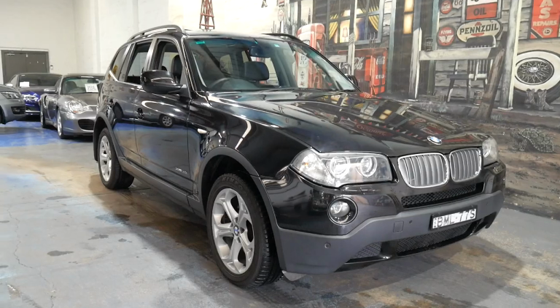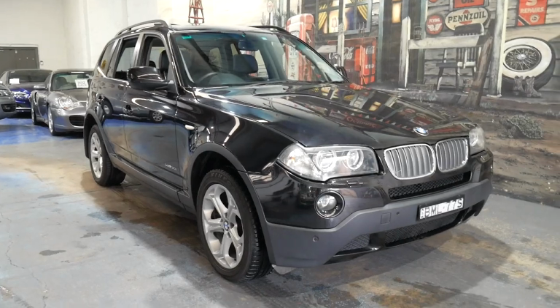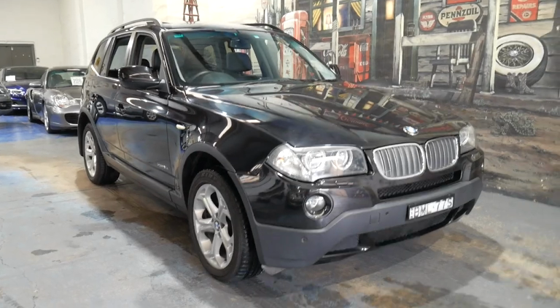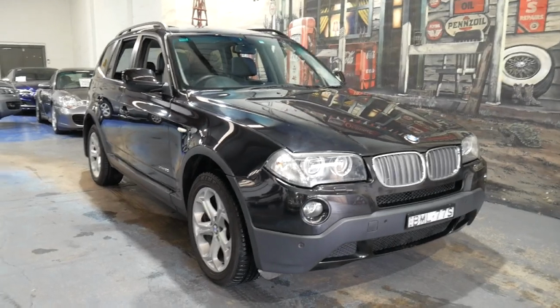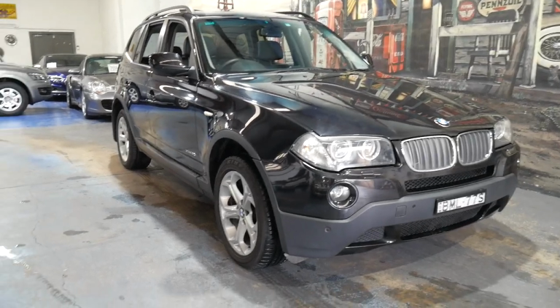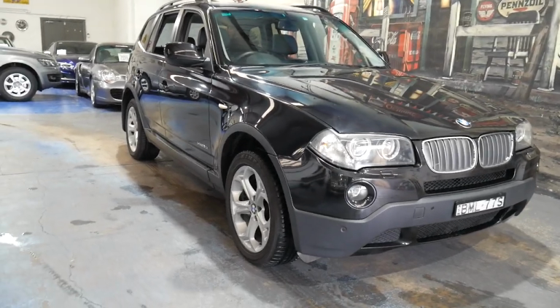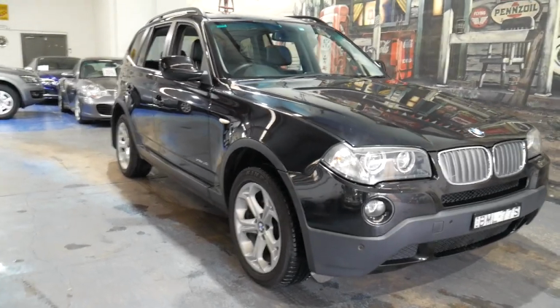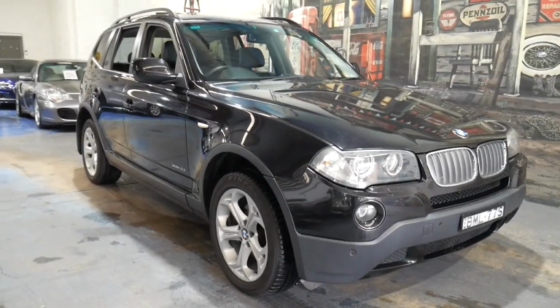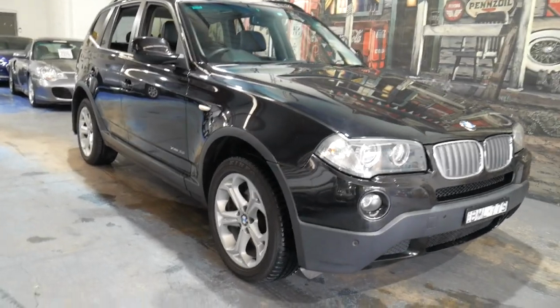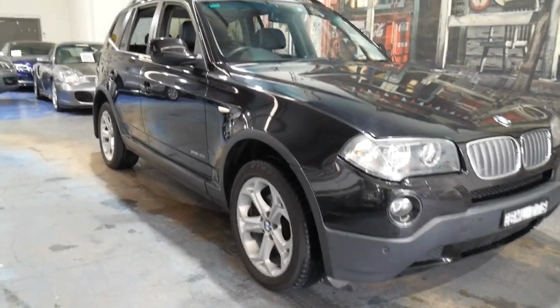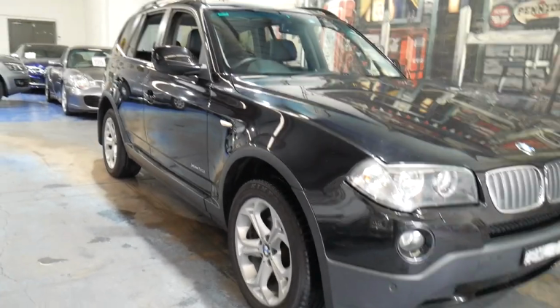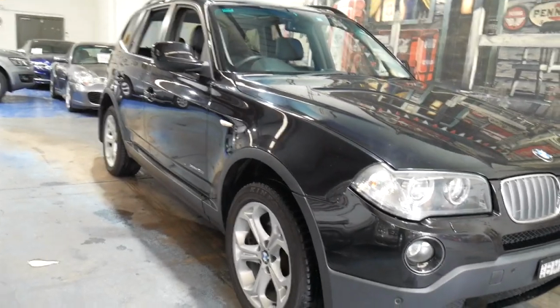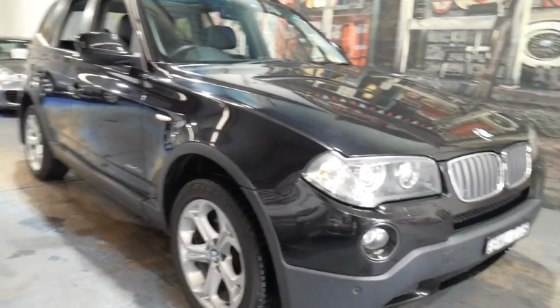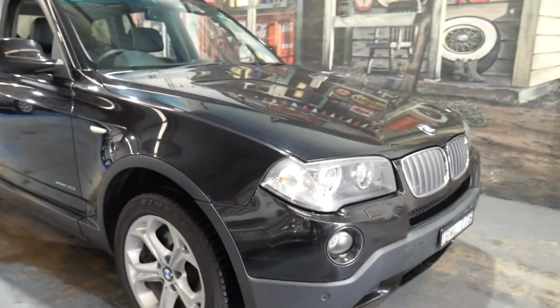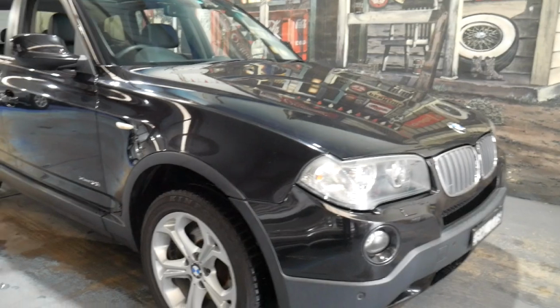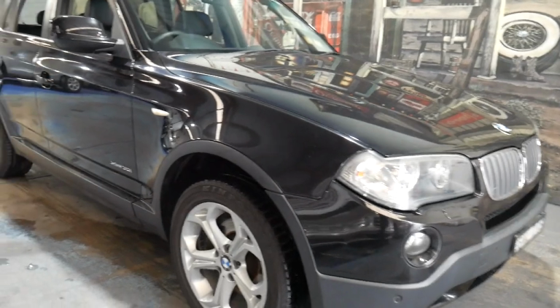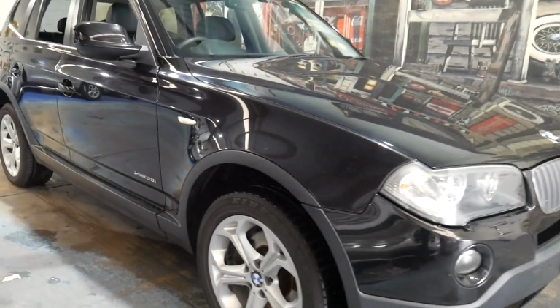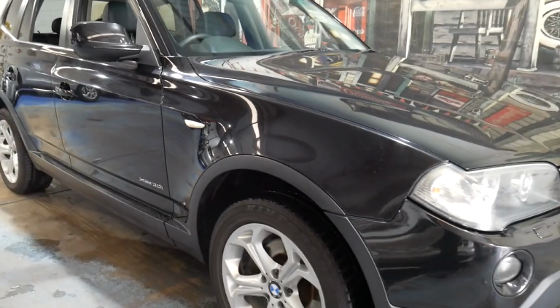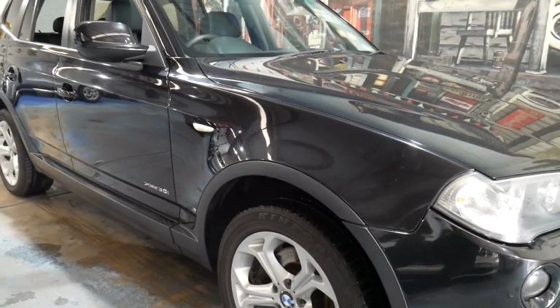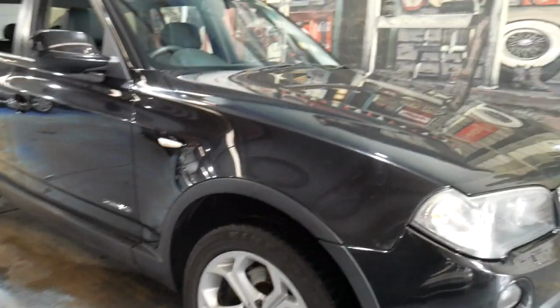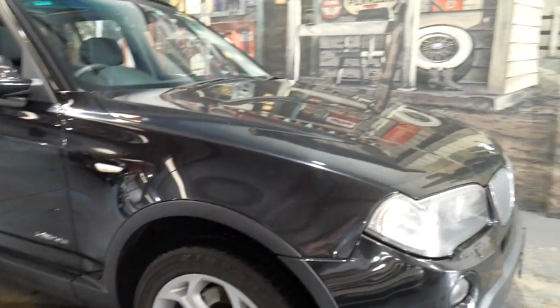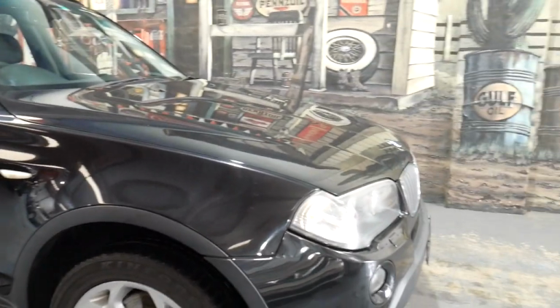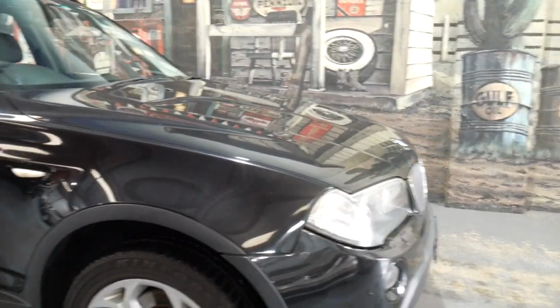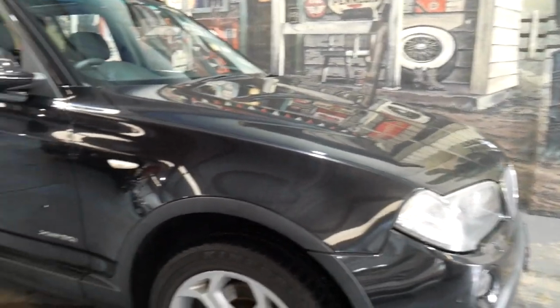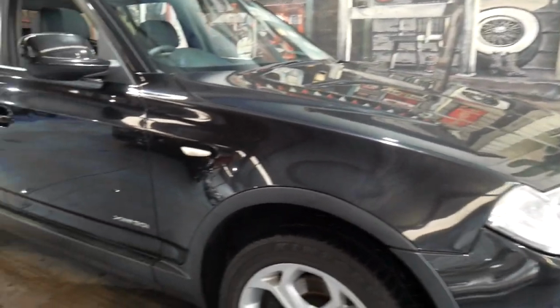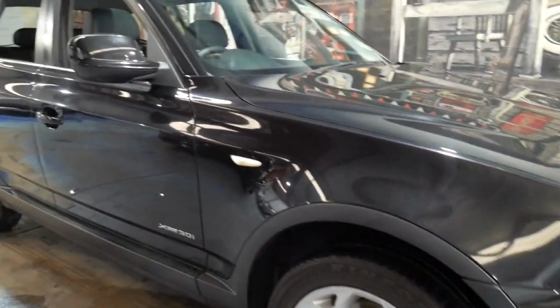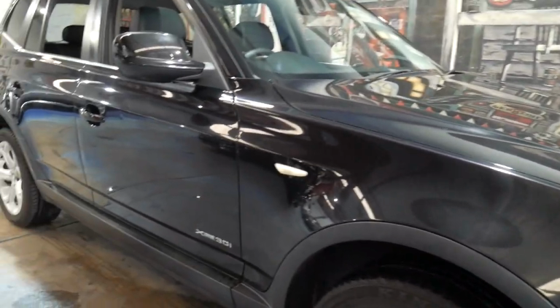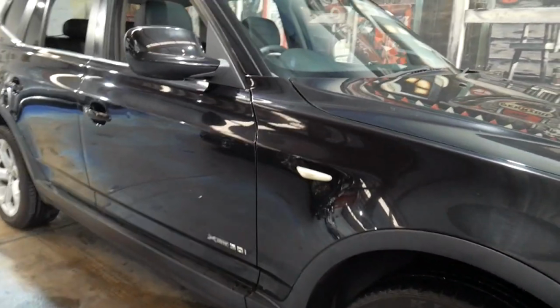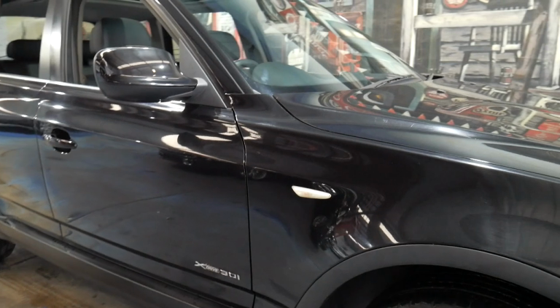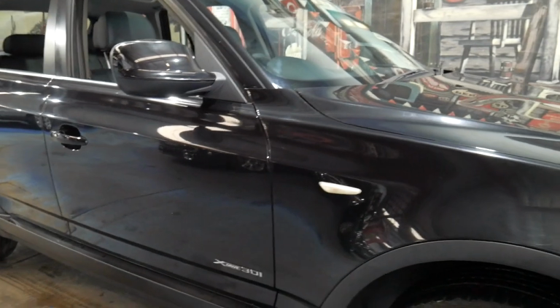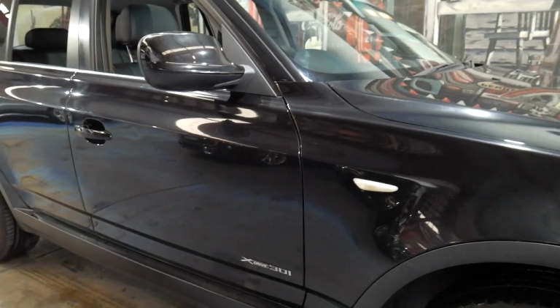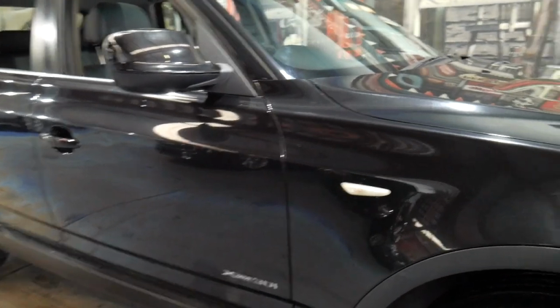G'day everybody, it's Richard here. I'm at the Old Timer Centre in Sydney and today we've got this absolutely beautiful low kilometre BMW X3 XDrive, called the 30i.